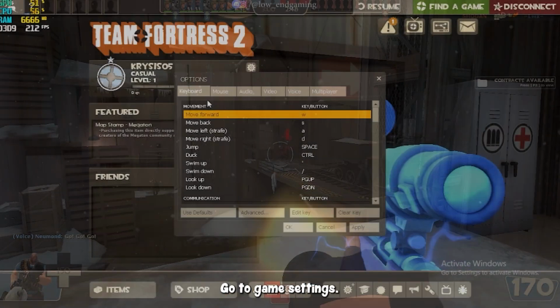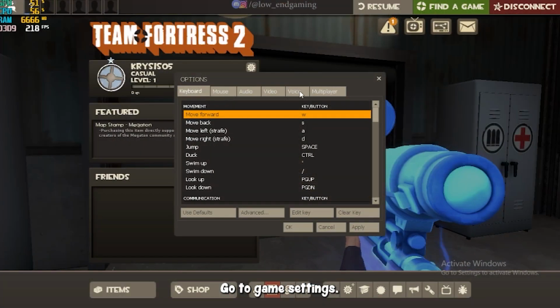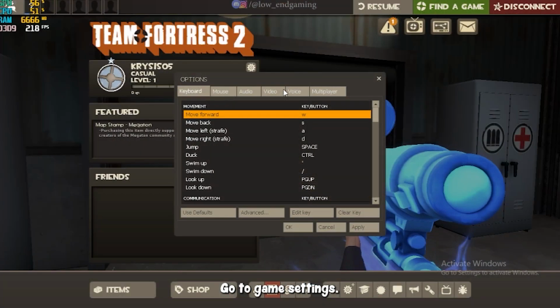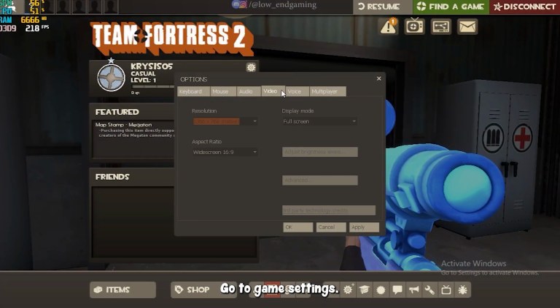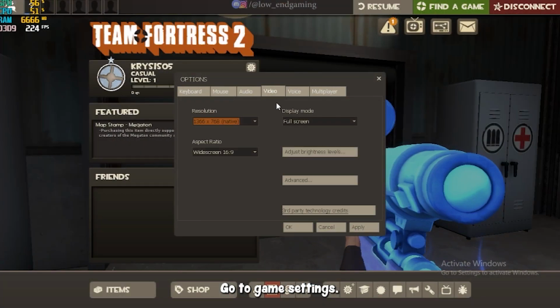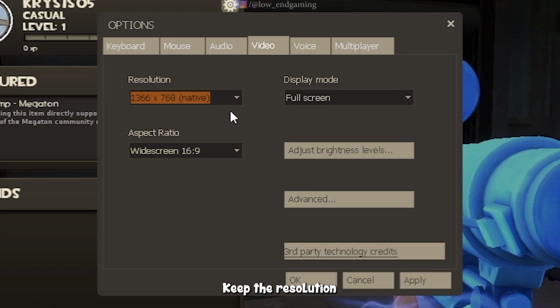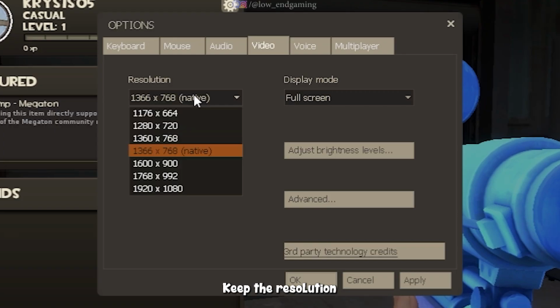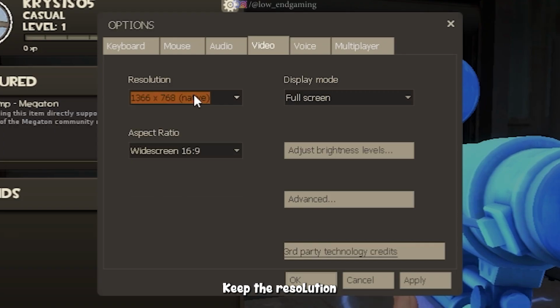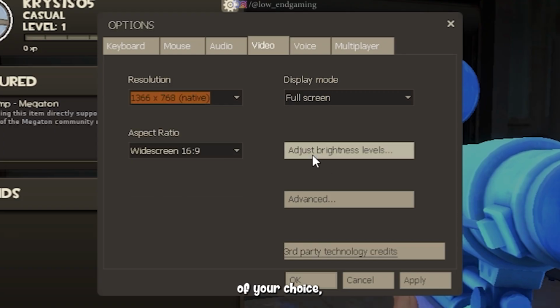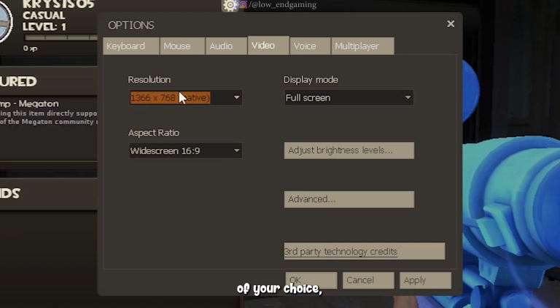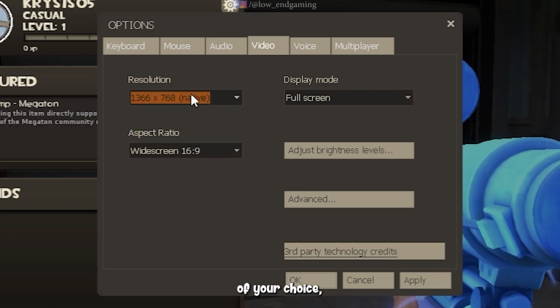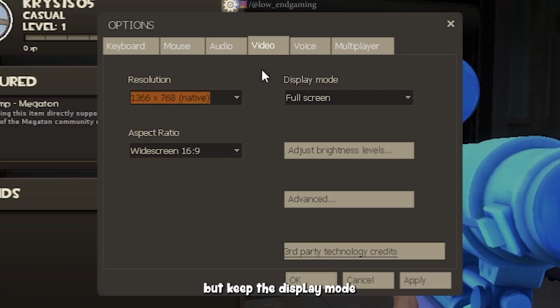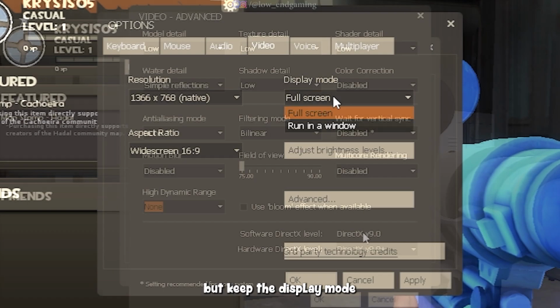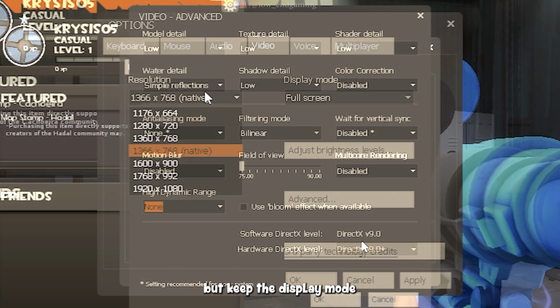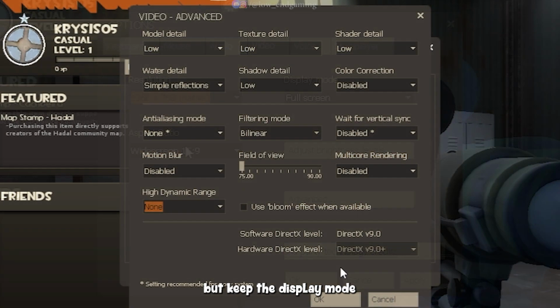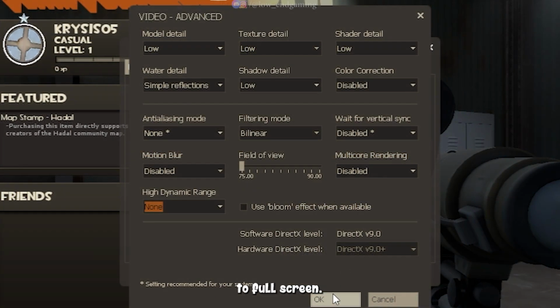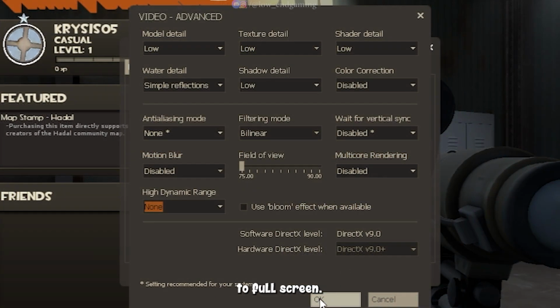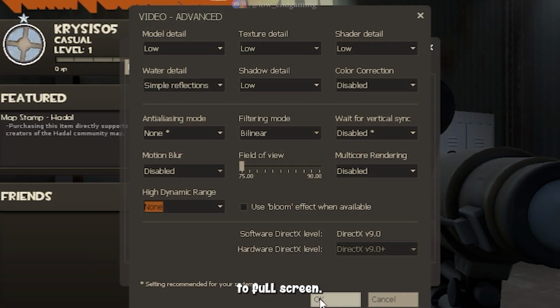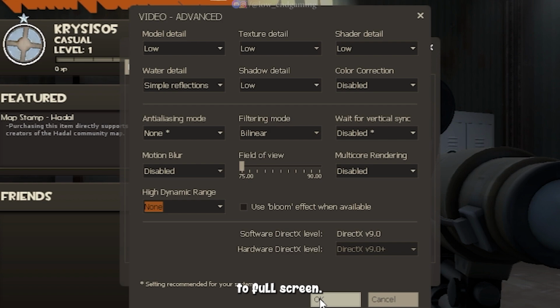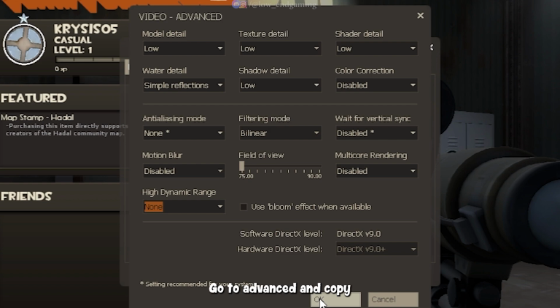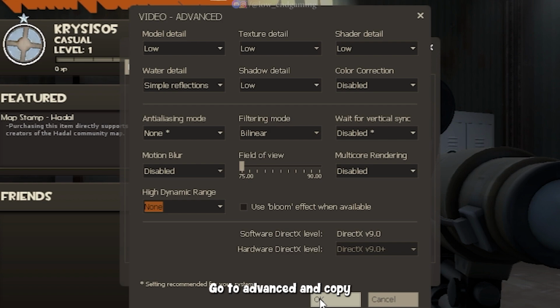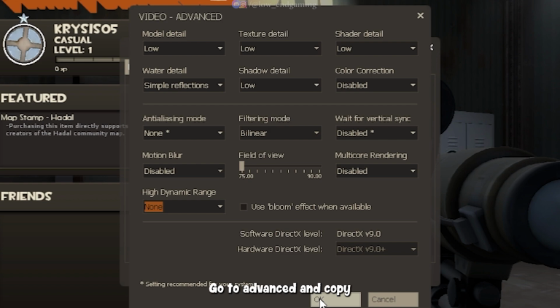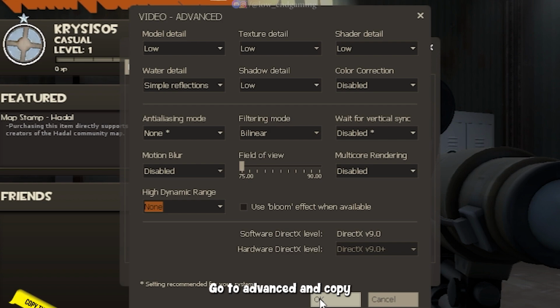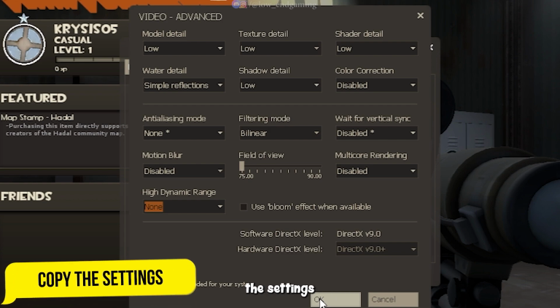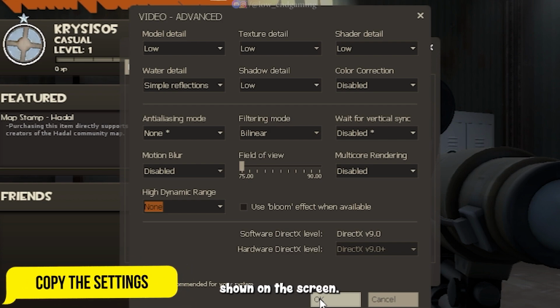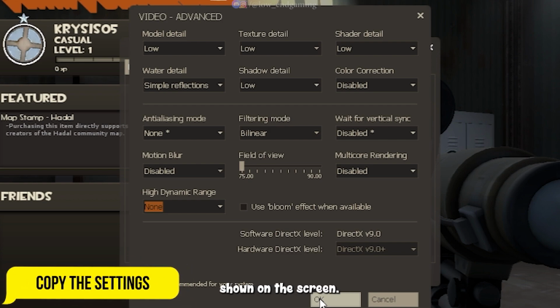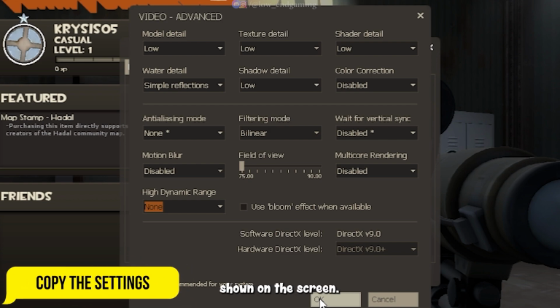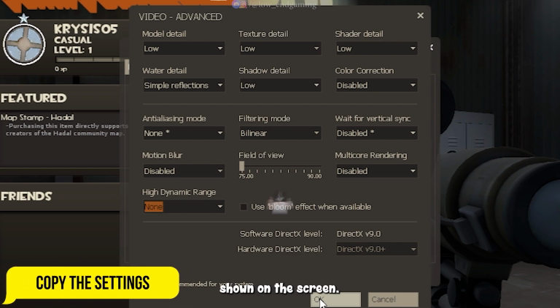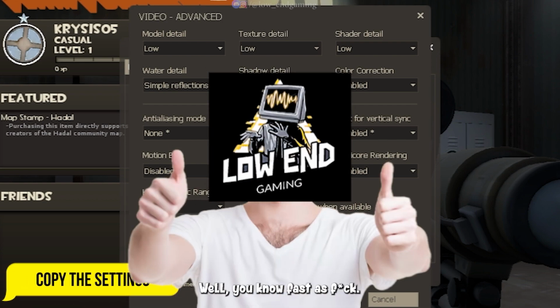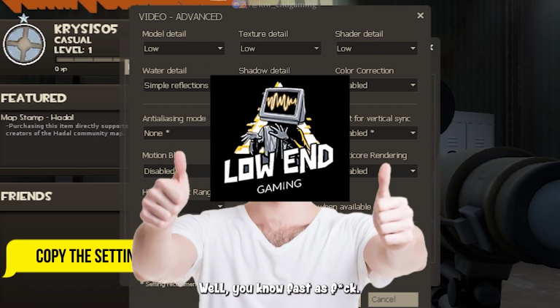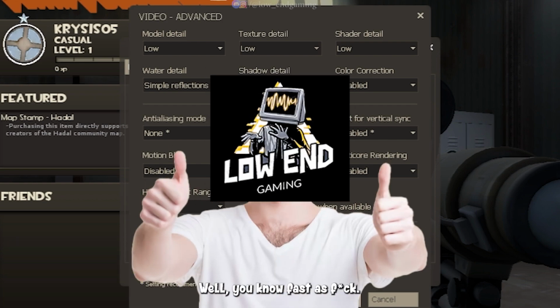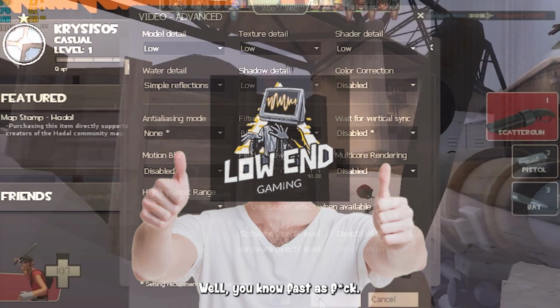Go to game settings. Keep the resolution of your choice, but keep the display mode to full screen. Go to advanced and copy the settings shown on the screen.